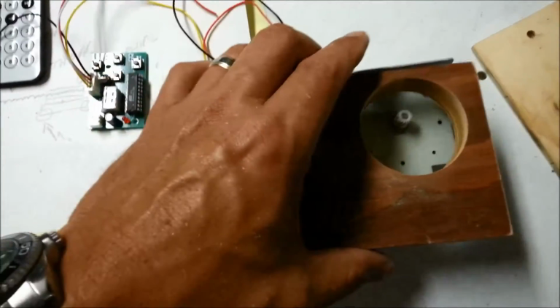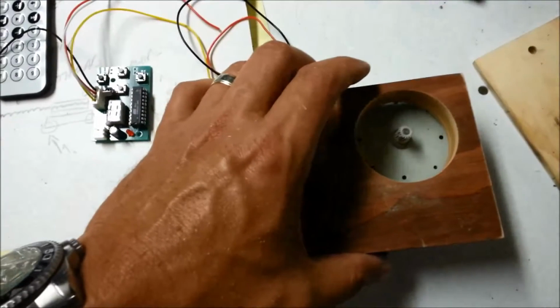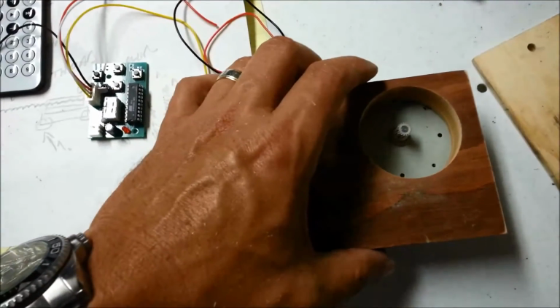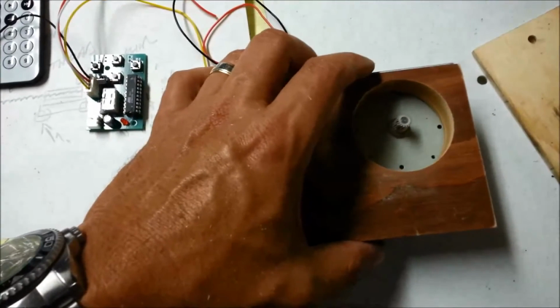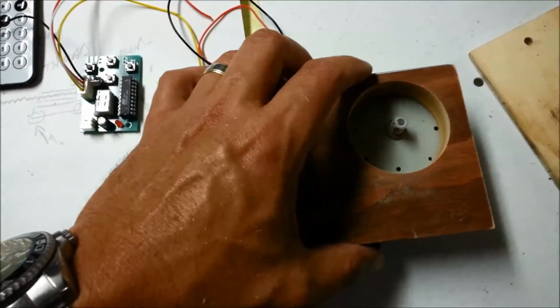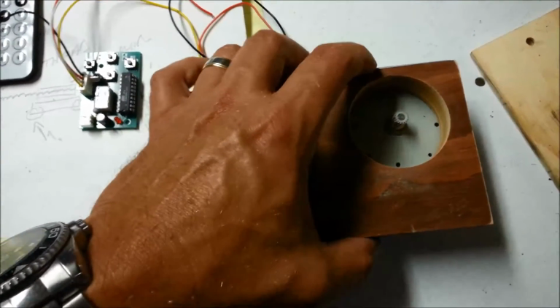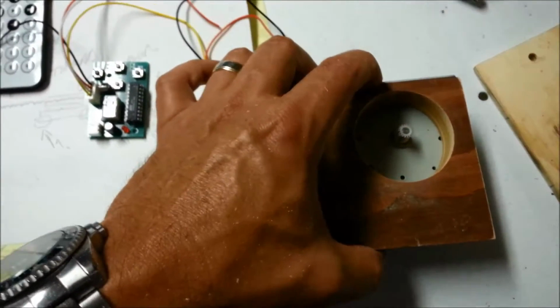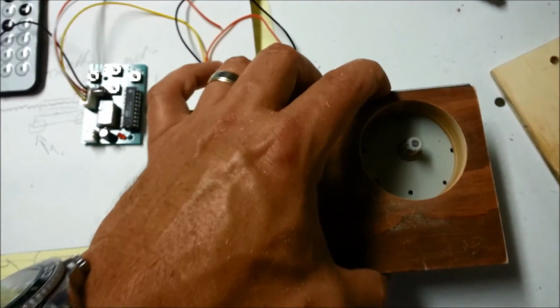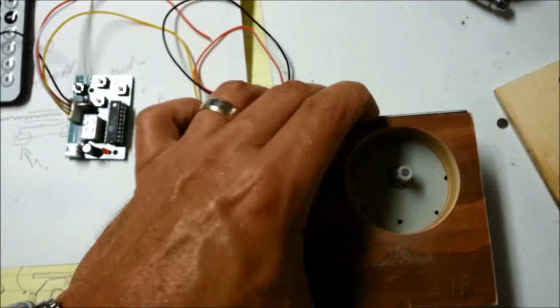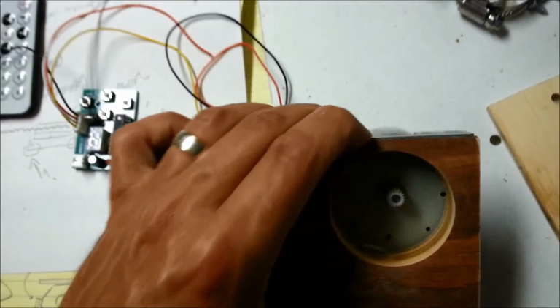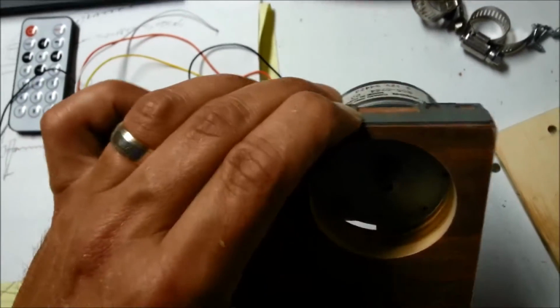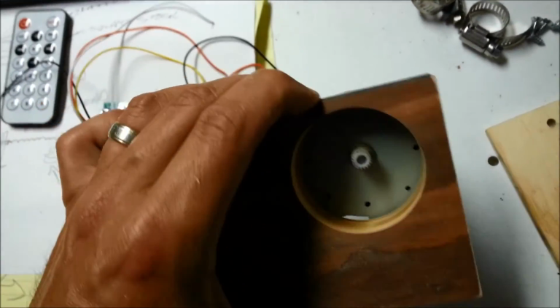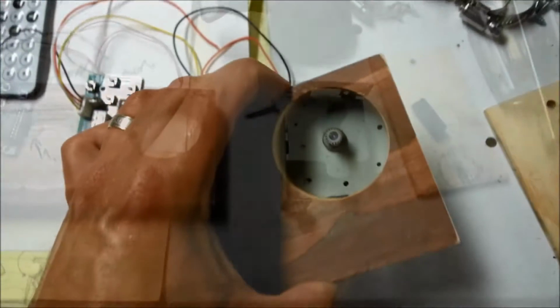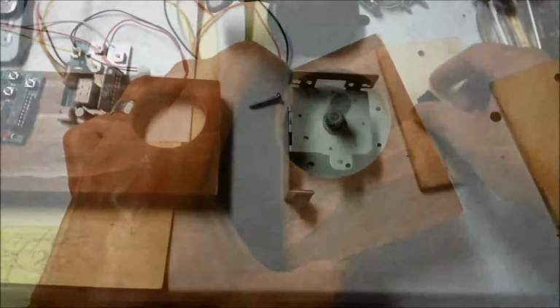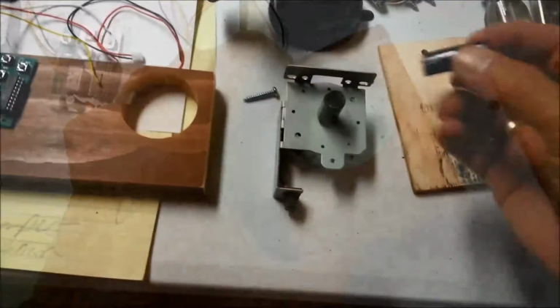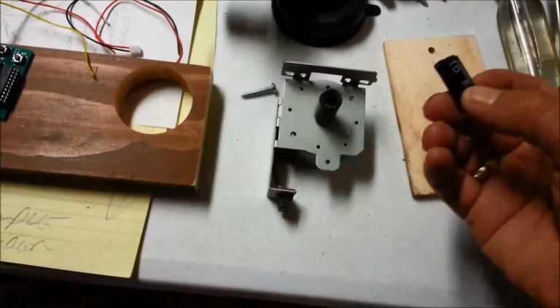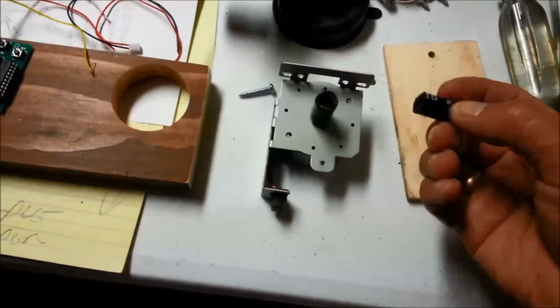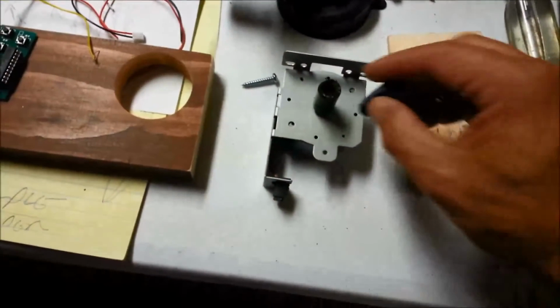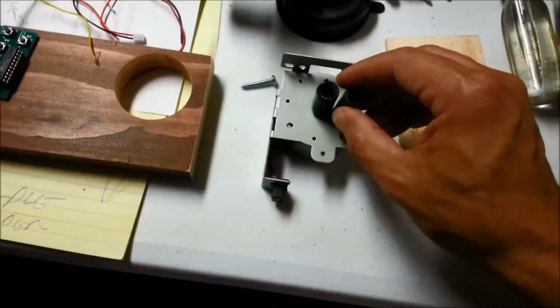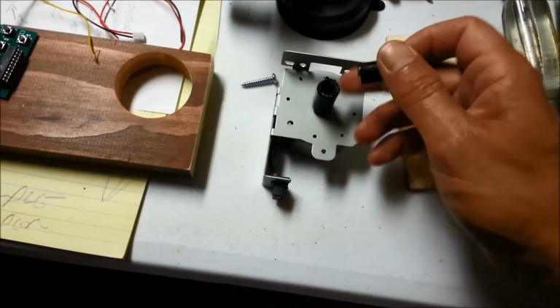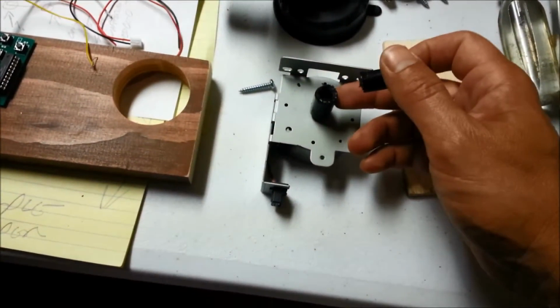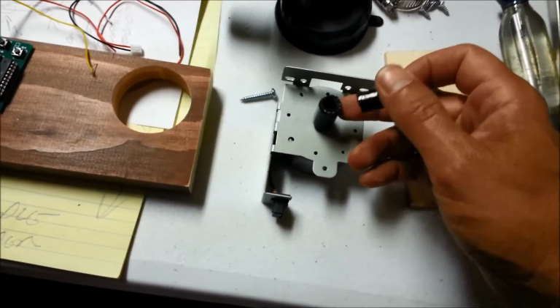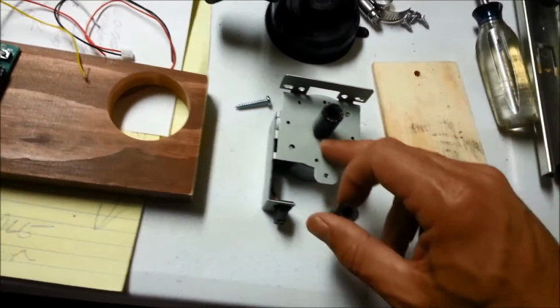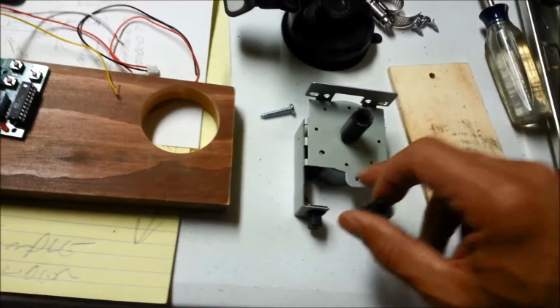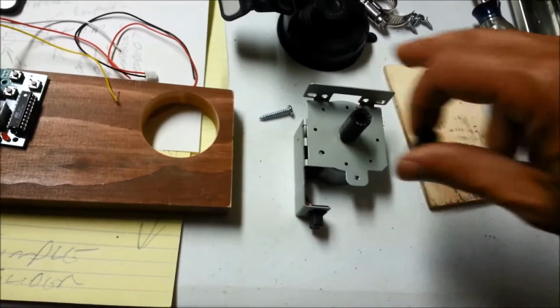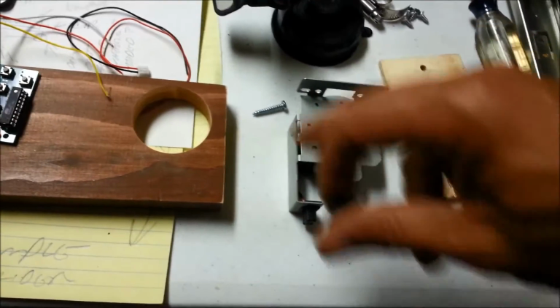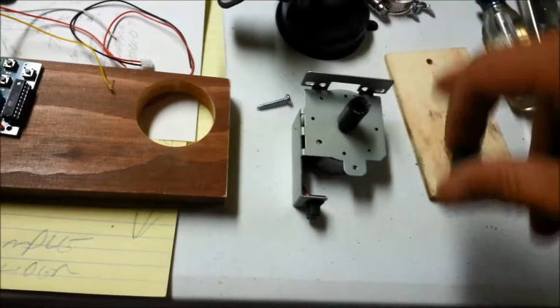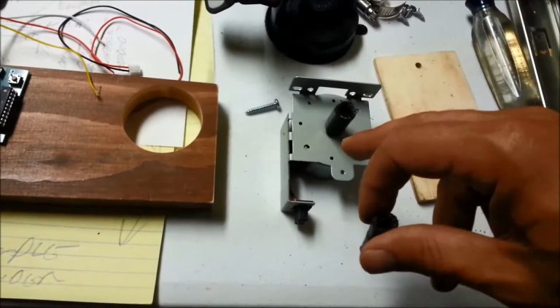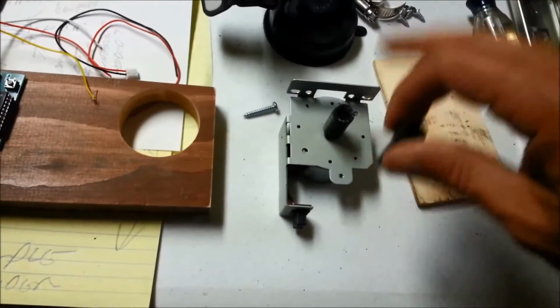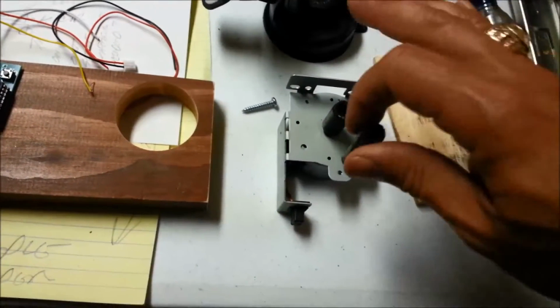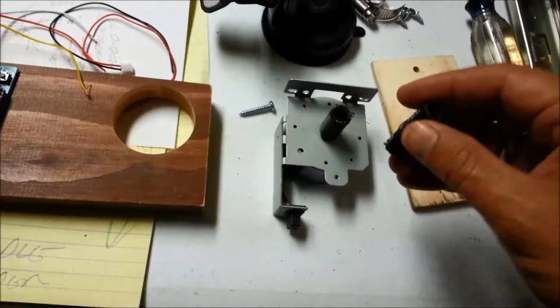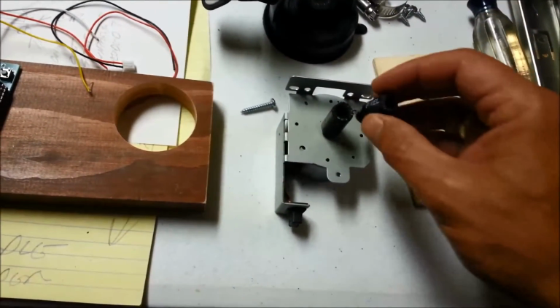Used a hole saw to cut that circle out and that stepper will be mounted underneath. A small piece of hose line is what's going to connect our stepper motor shaft to a spinning disc the camera can mount on.